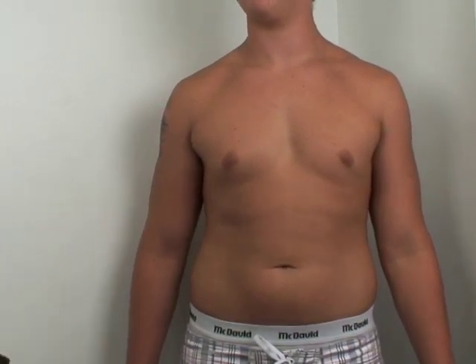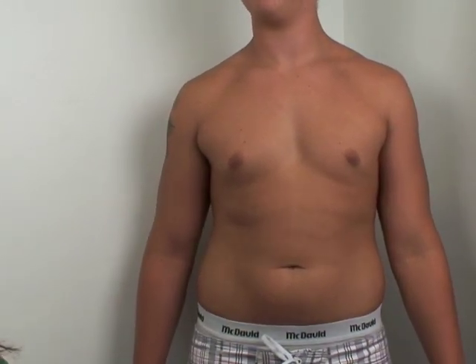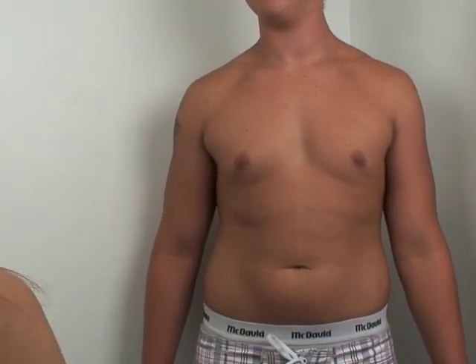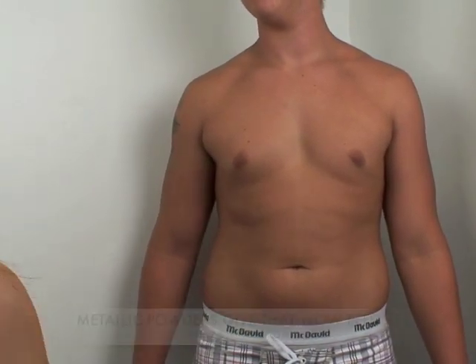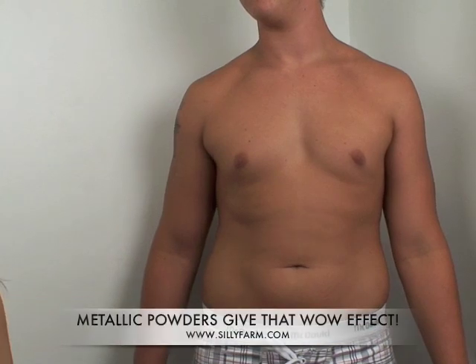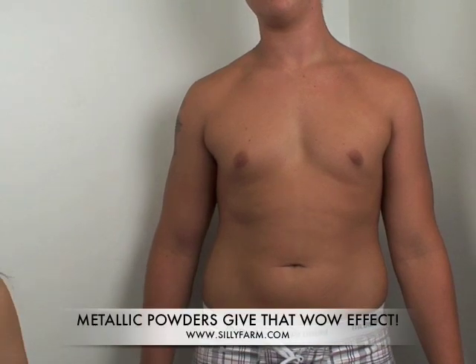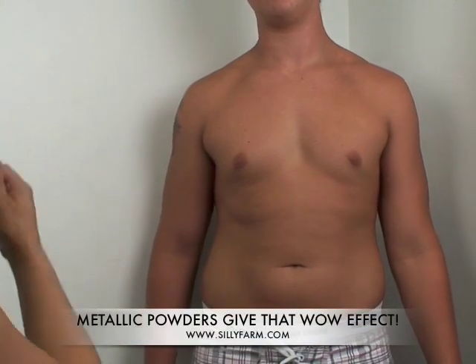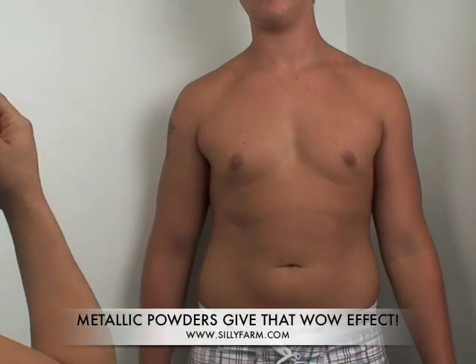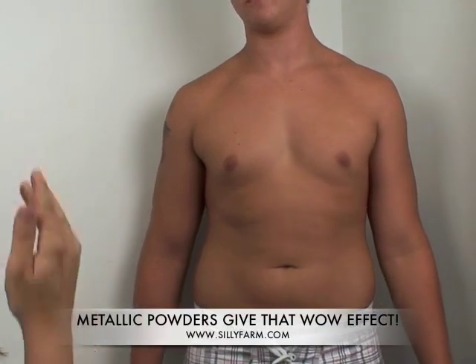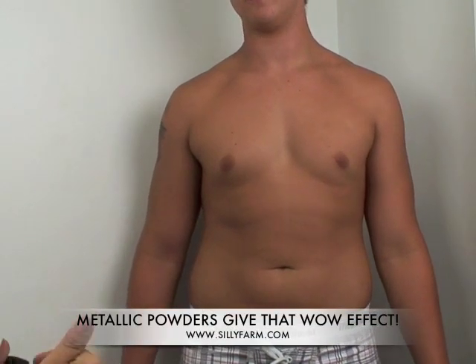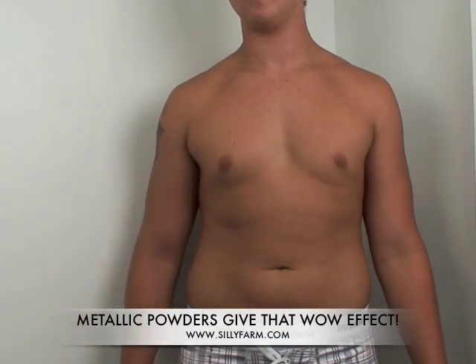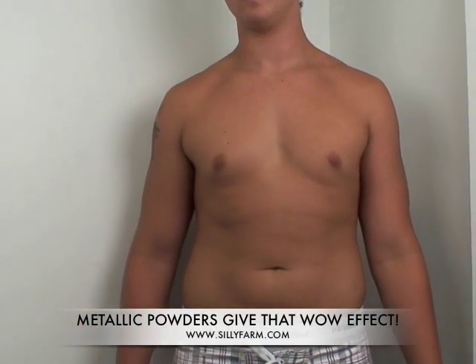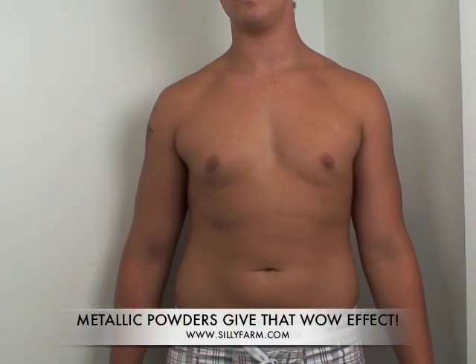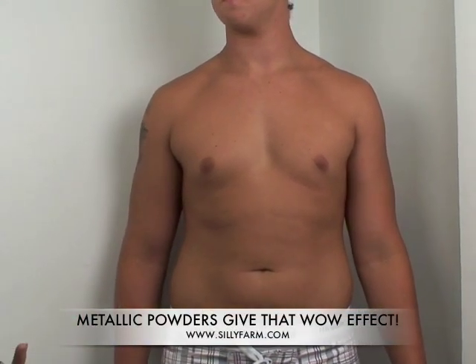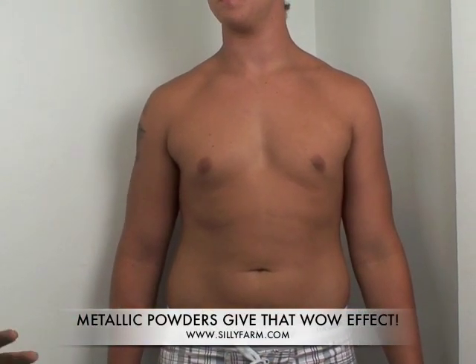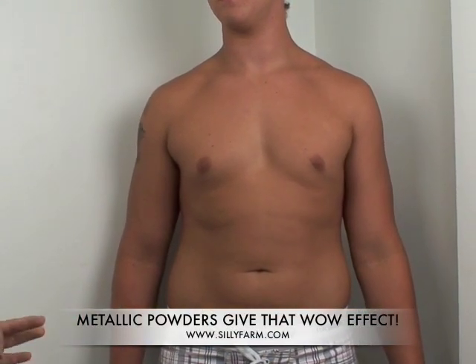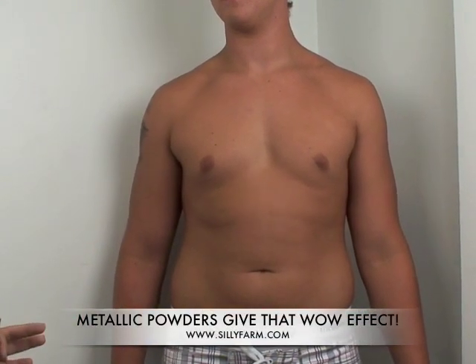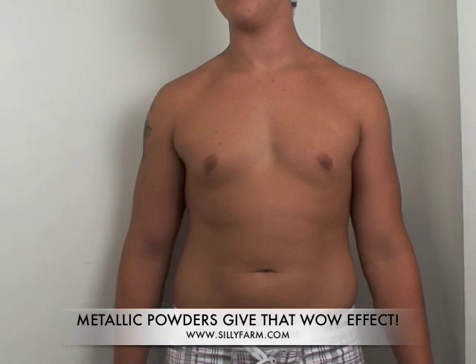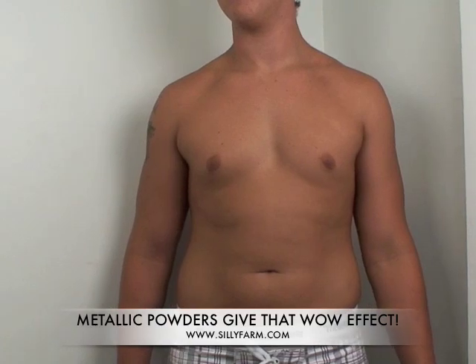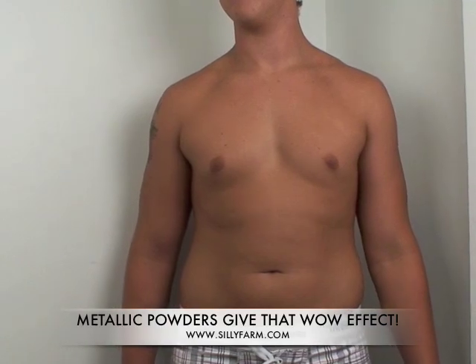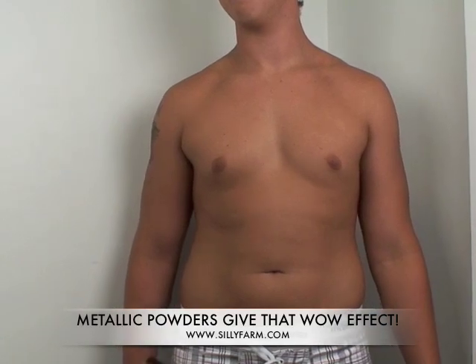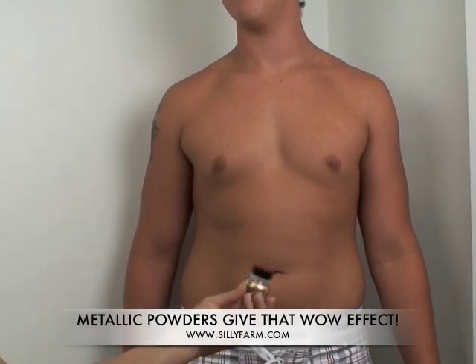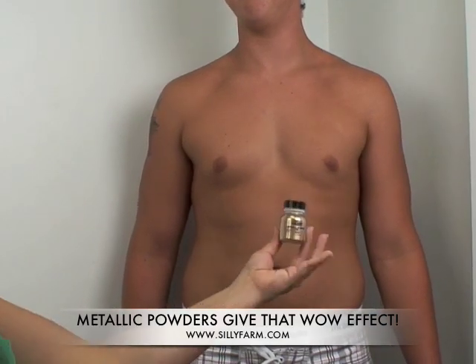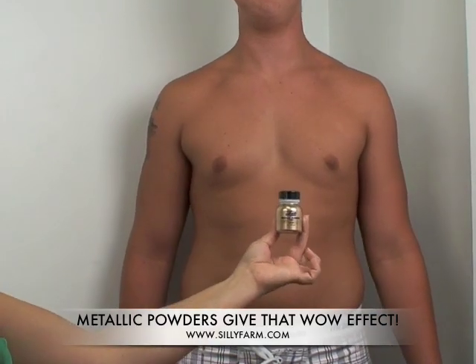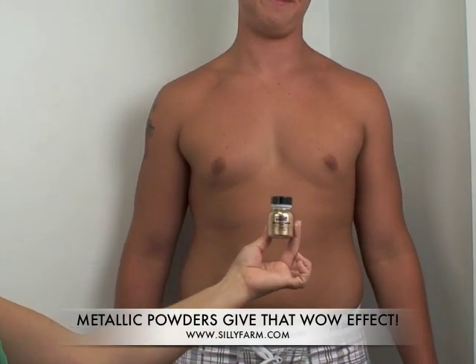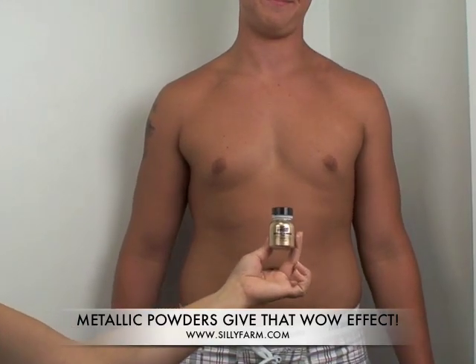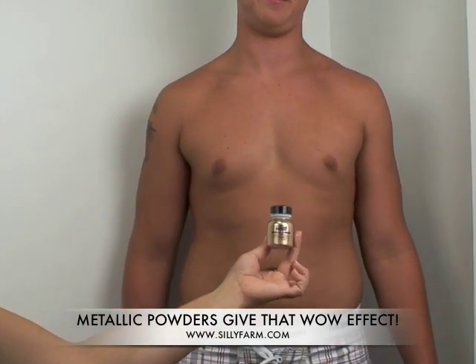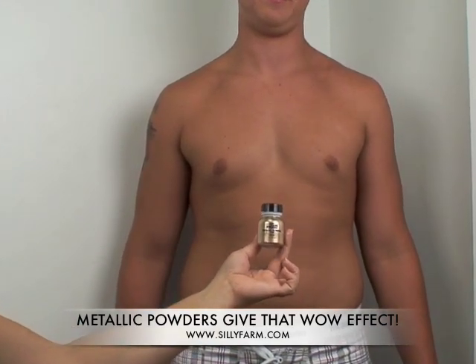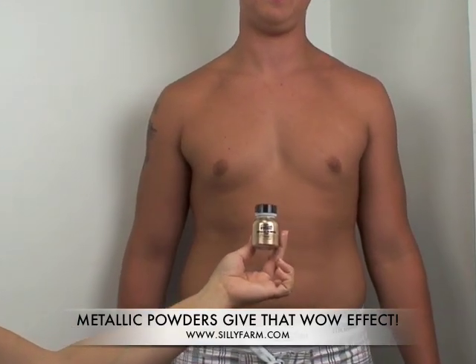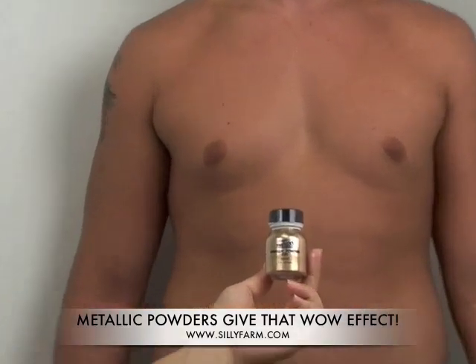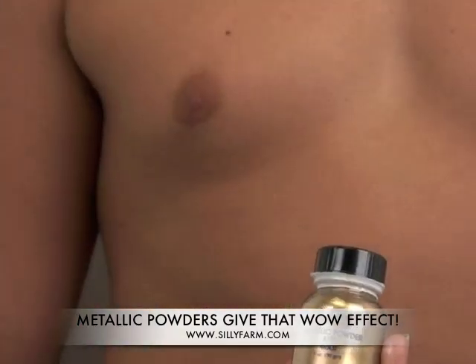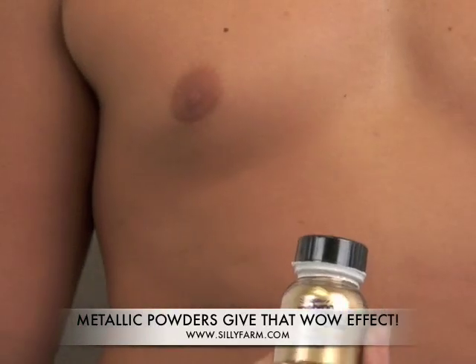He decided to be my model today so that I can show you guys how to use some of our new stencils and show you how to get different textures using your airbrush, and how to use this product — the metallic powder by Miran.